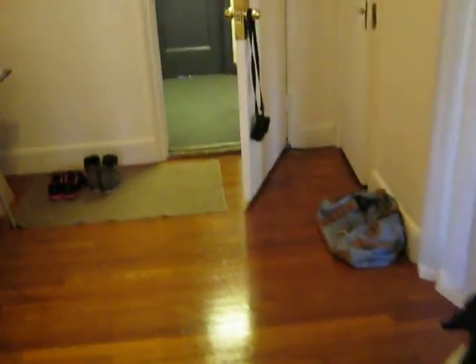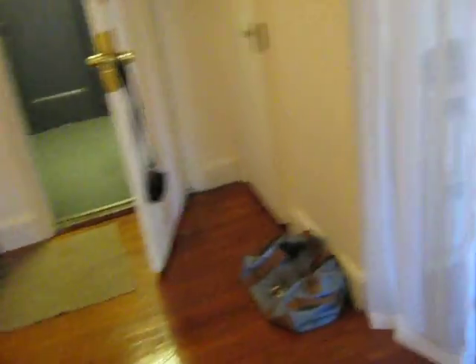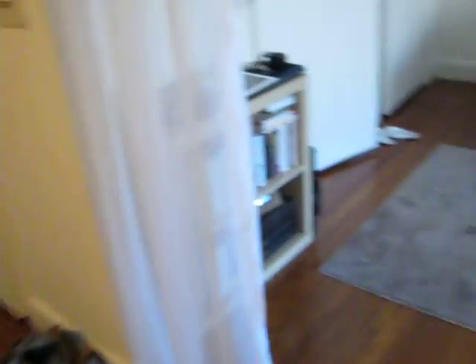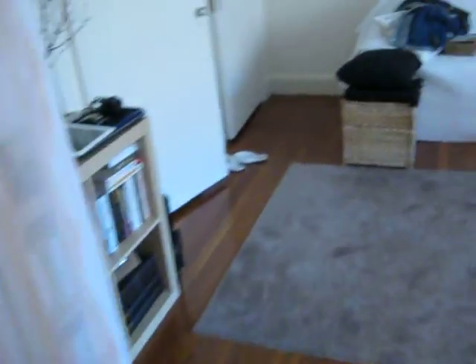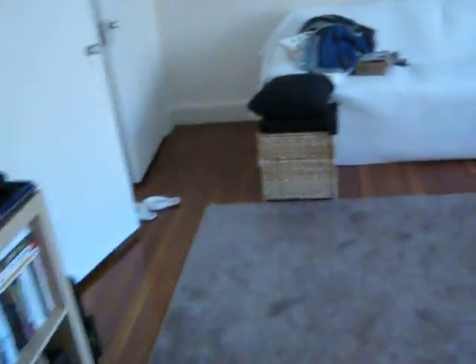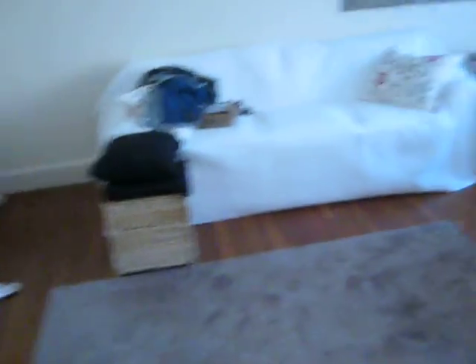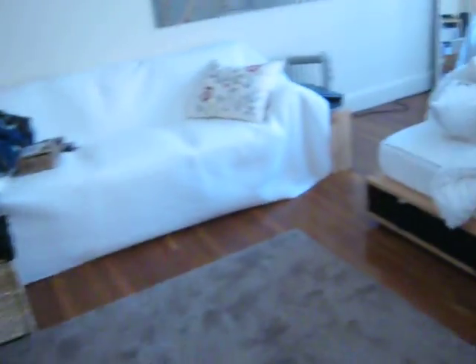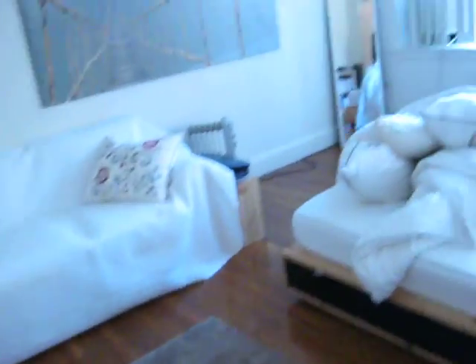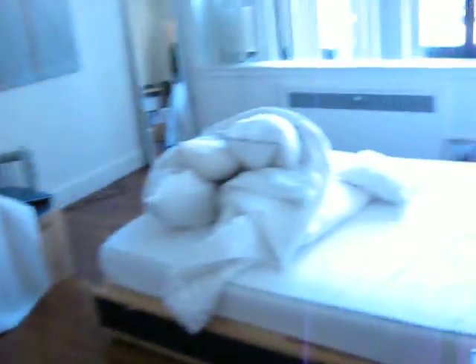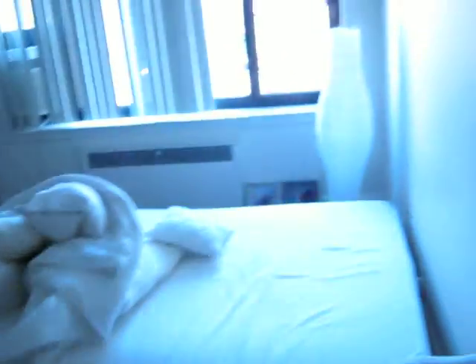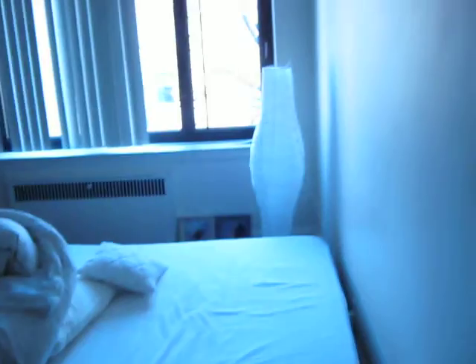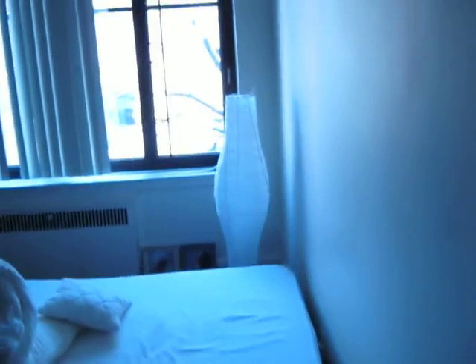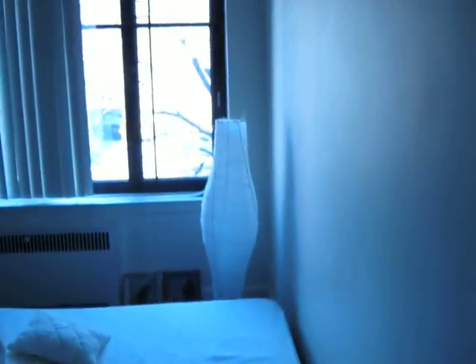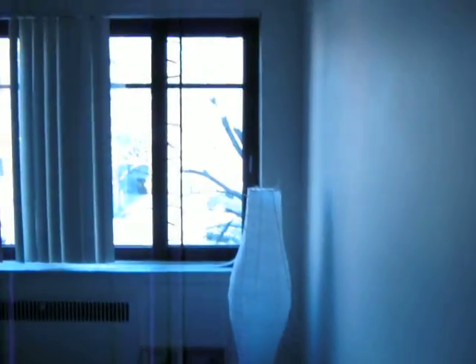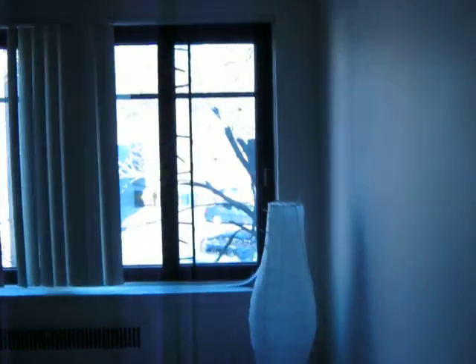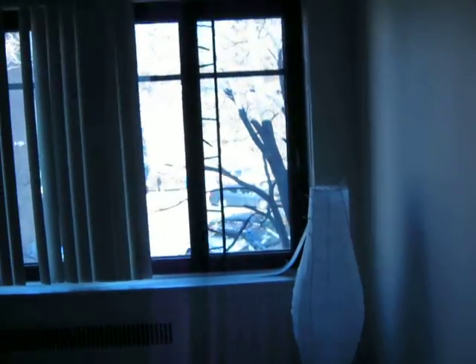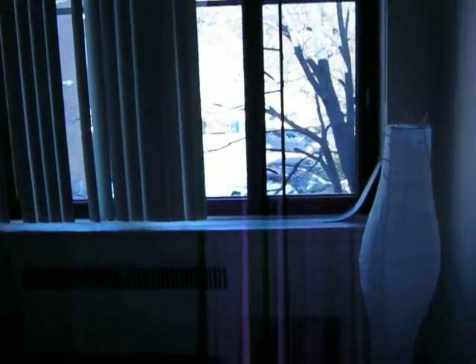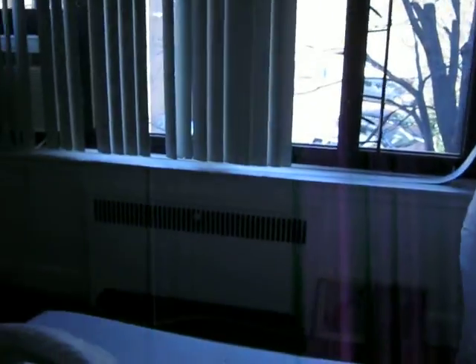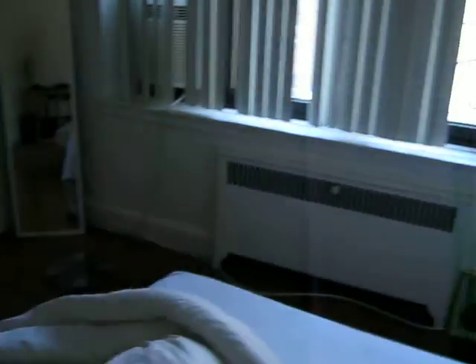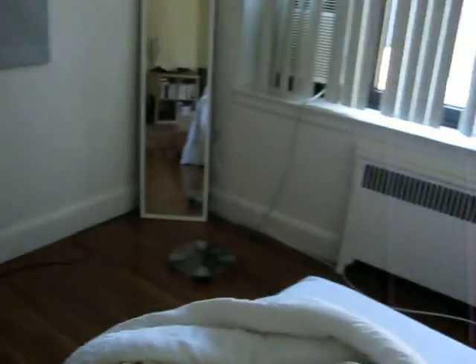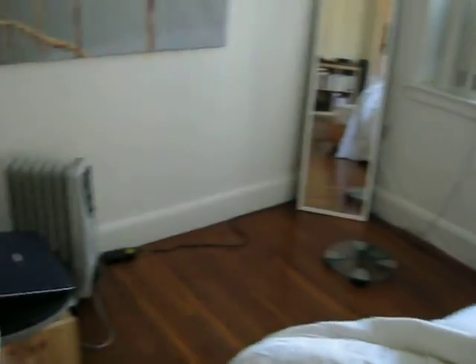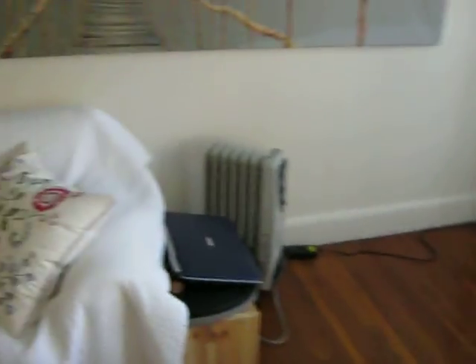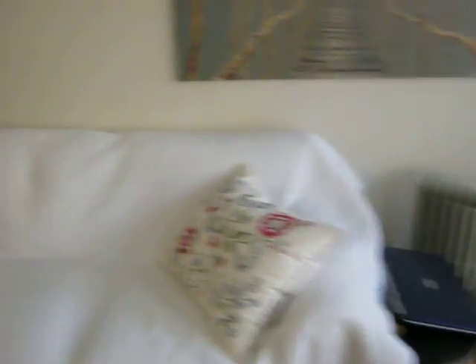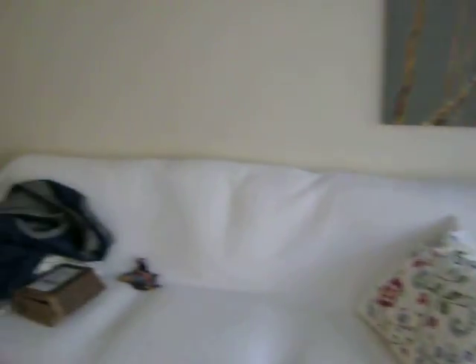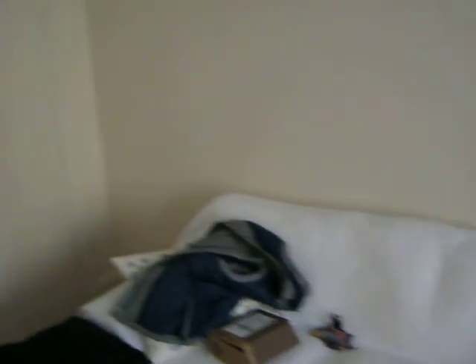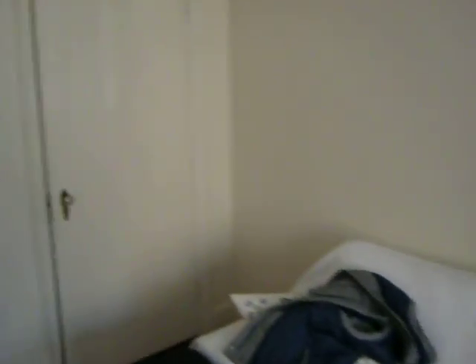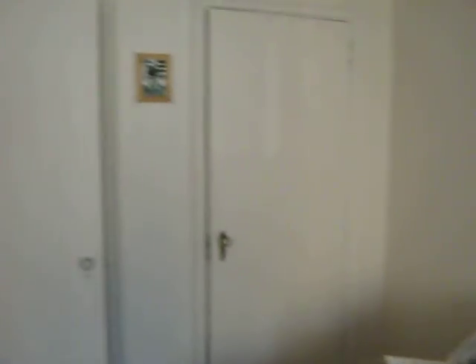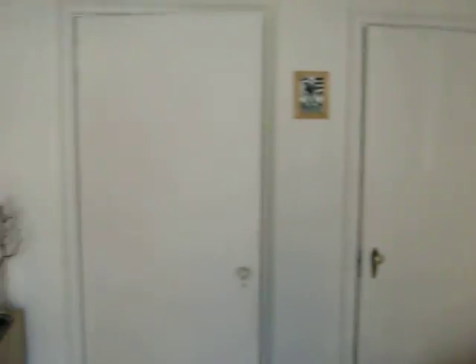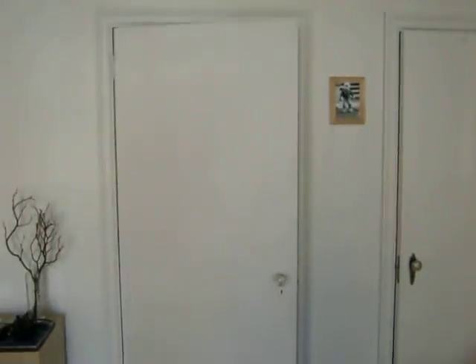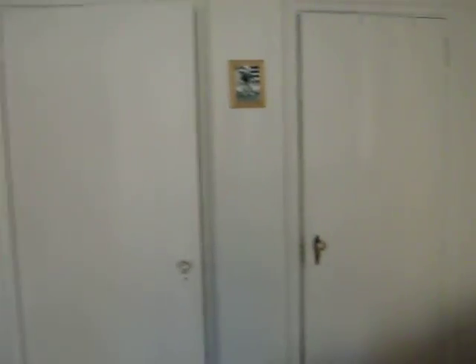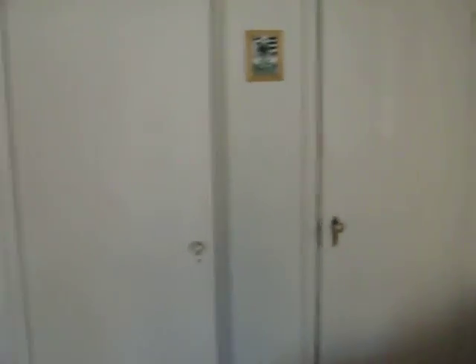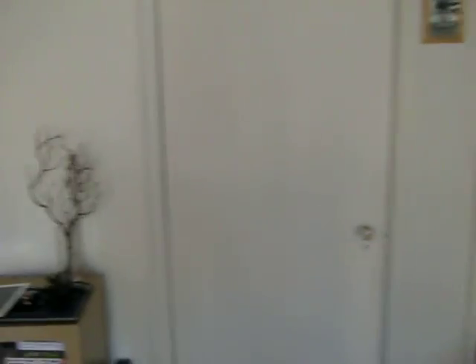Walking into the bedroom area. It's about 18 by 12. Nice large bay window. Again, gorgeous hardwood floors. This unit has four closets — there are two walk-in closets in the bedroom.